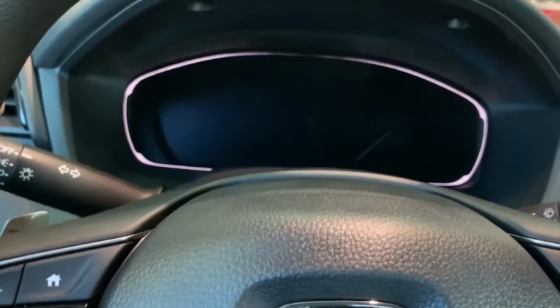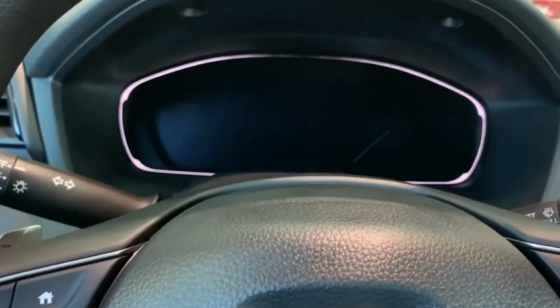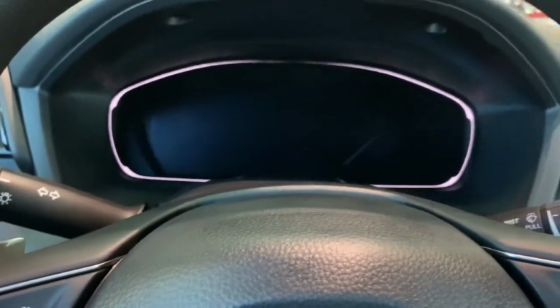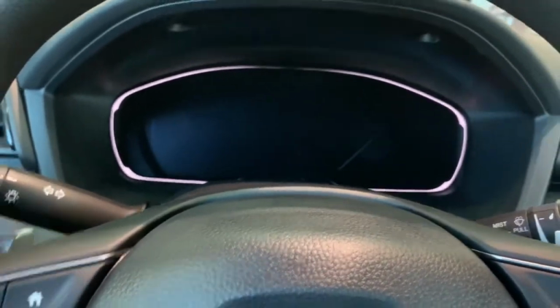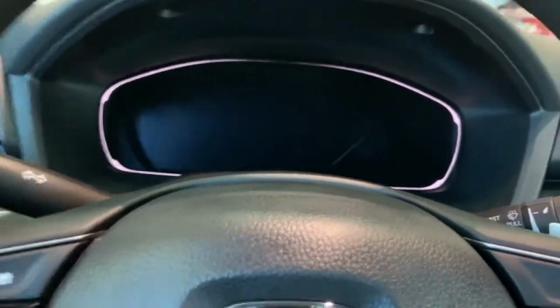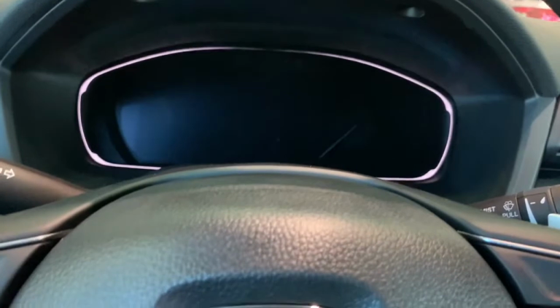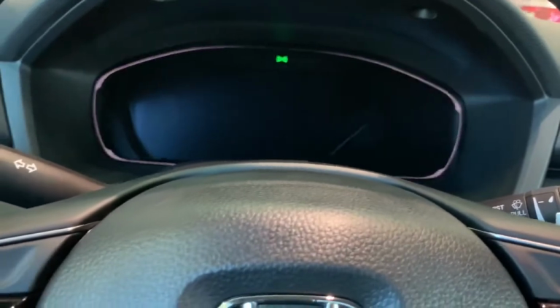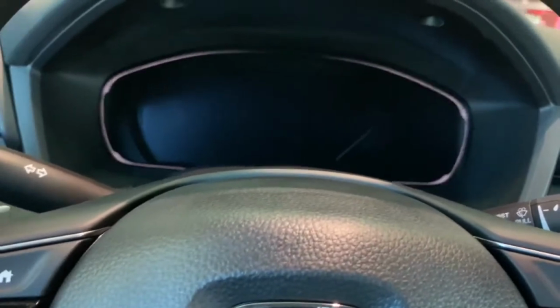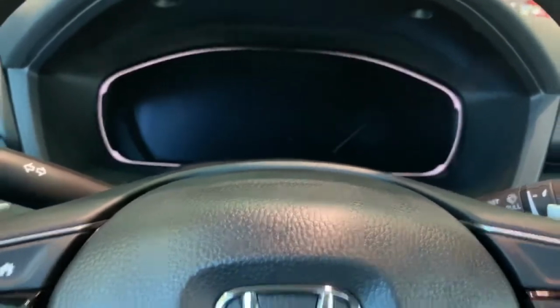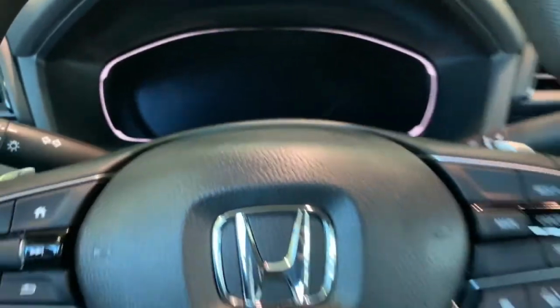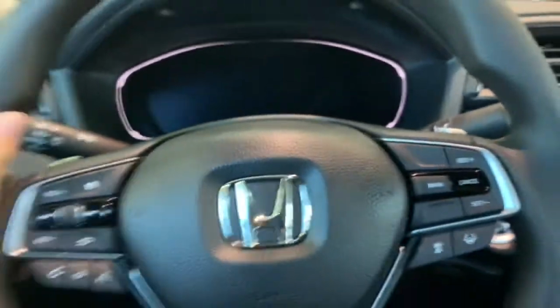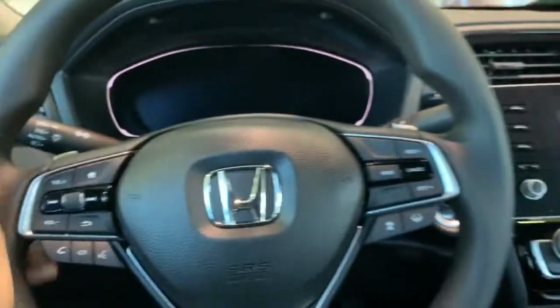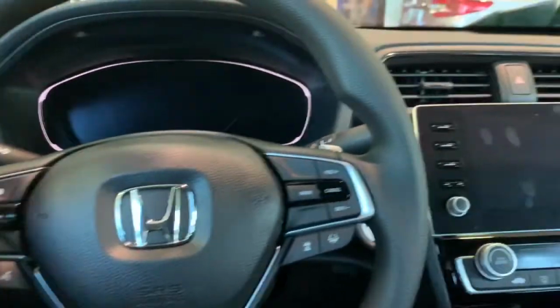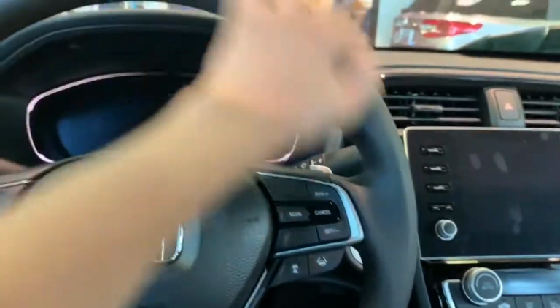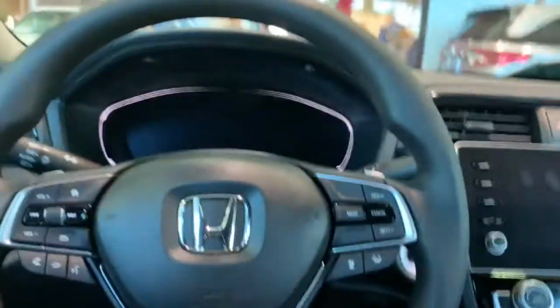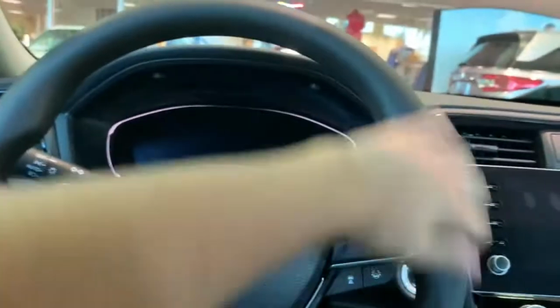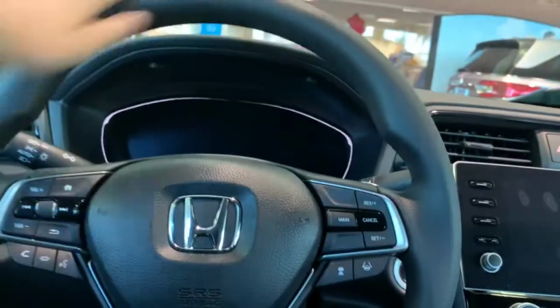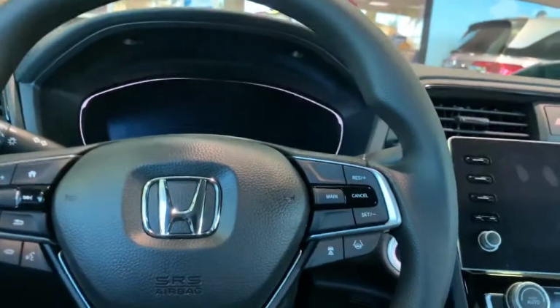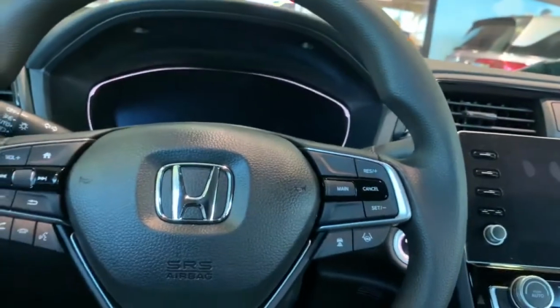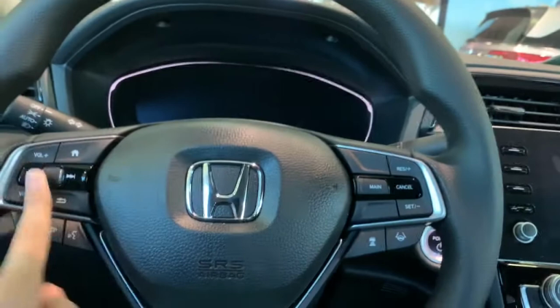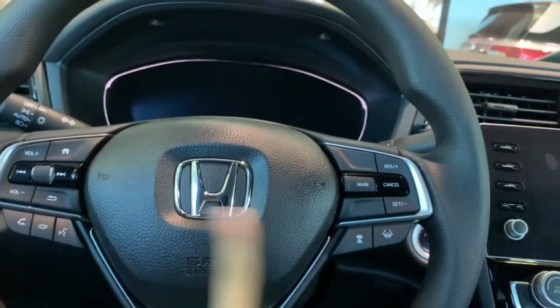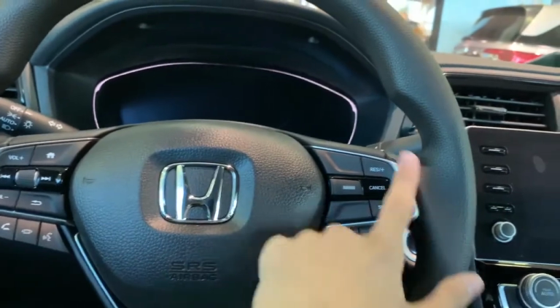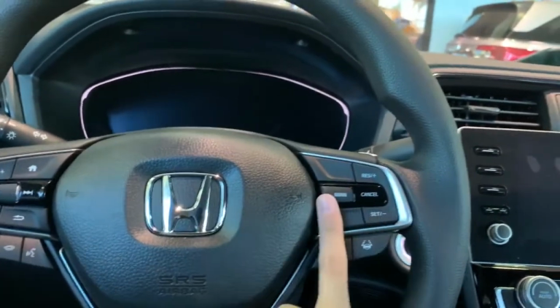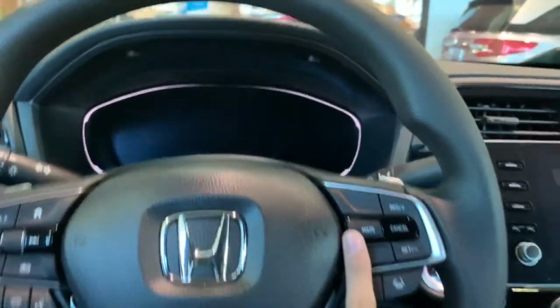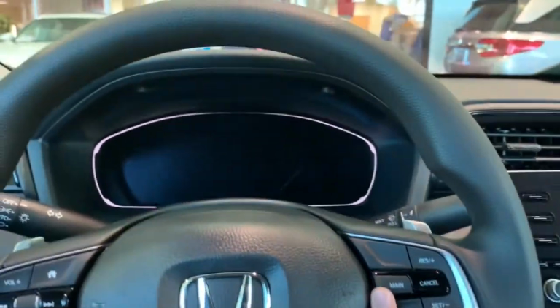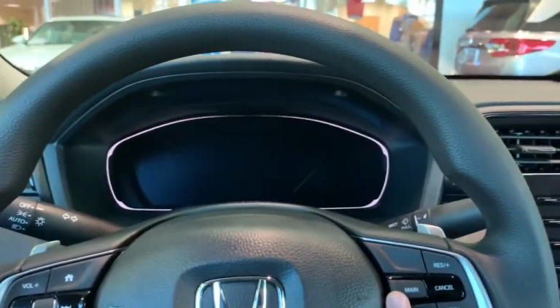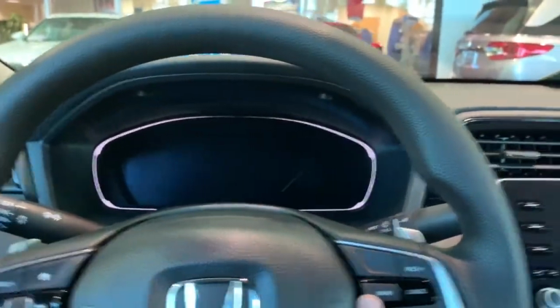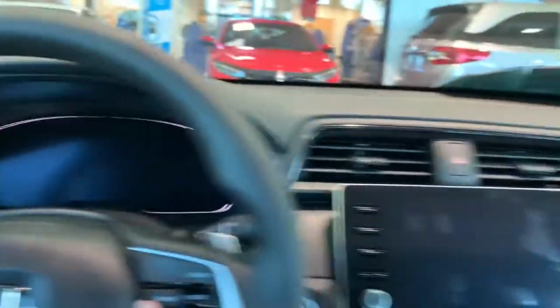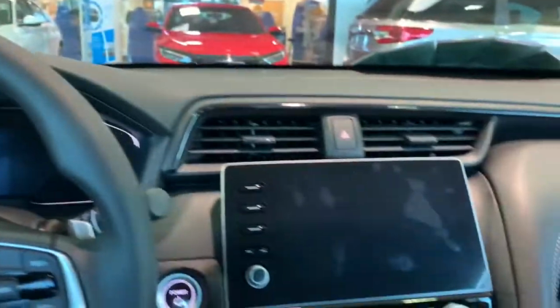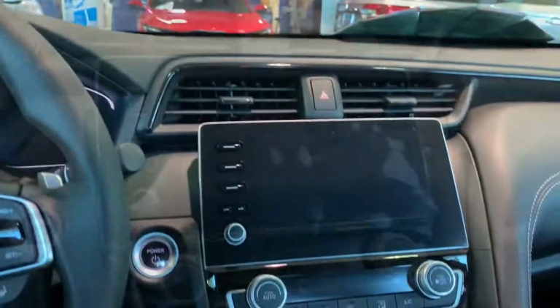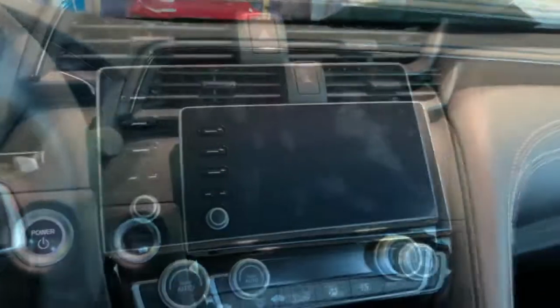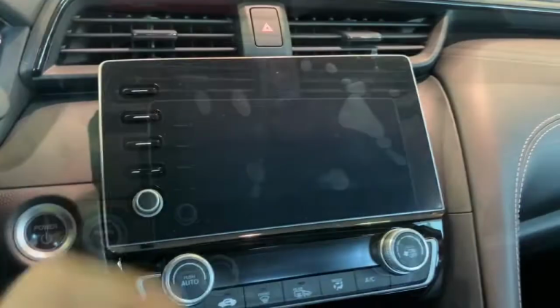Here's a look at your gauge cluster. The Insight does have a three-spoke vinyl wrap steering wheel with all your controls to interact with the gauges and the infotainment system.